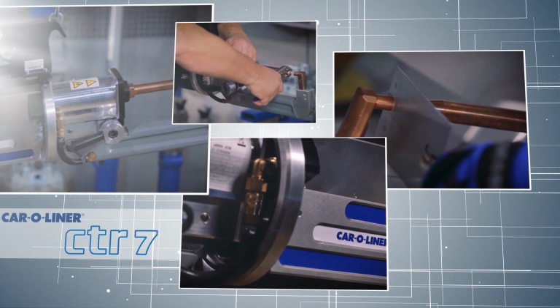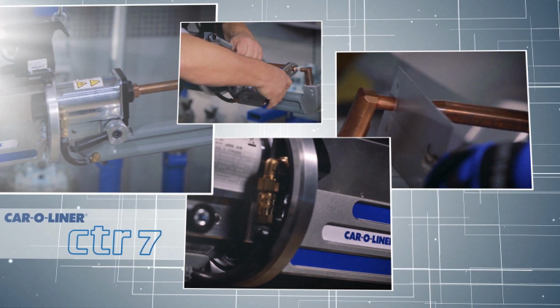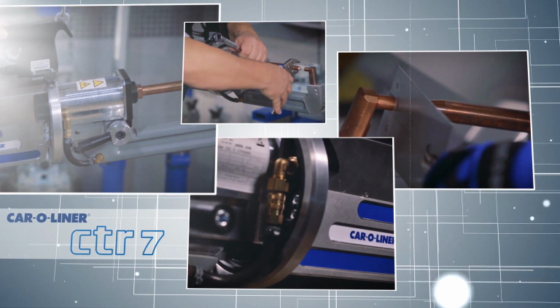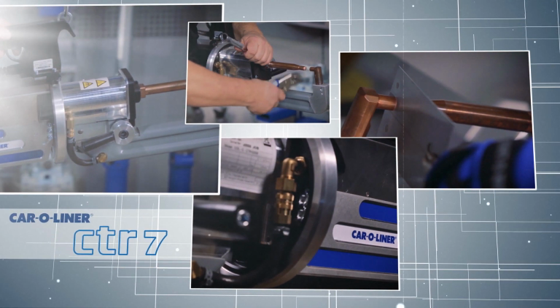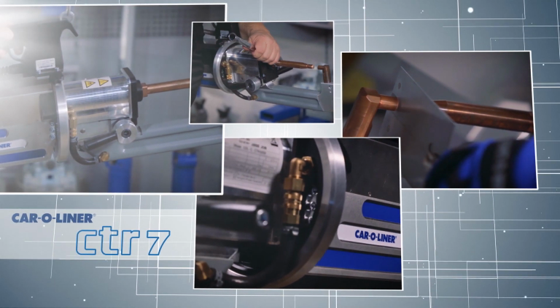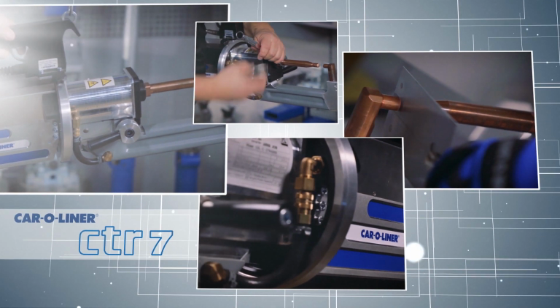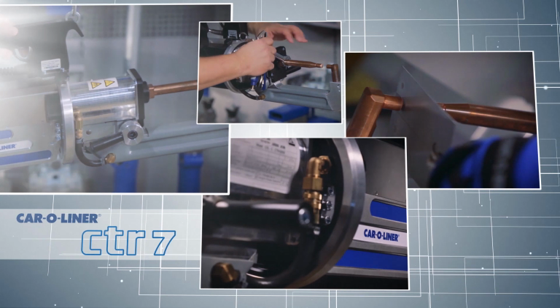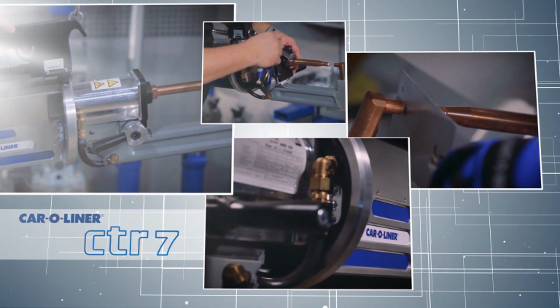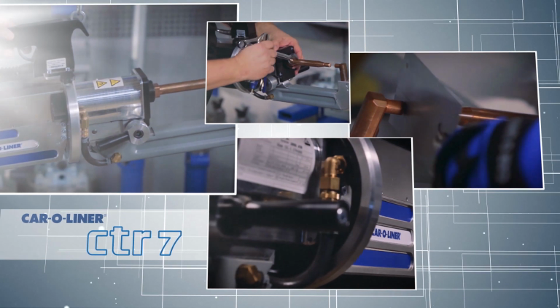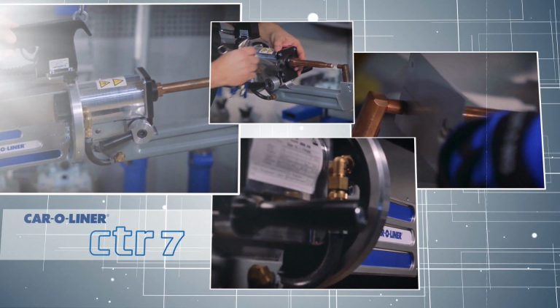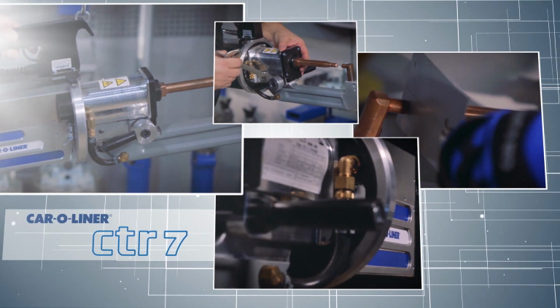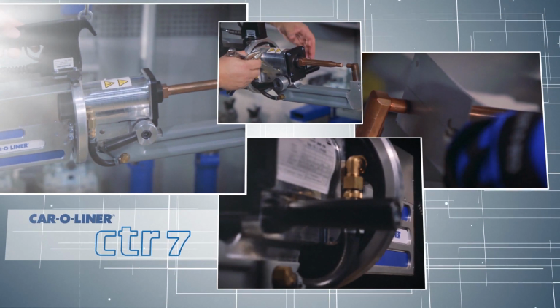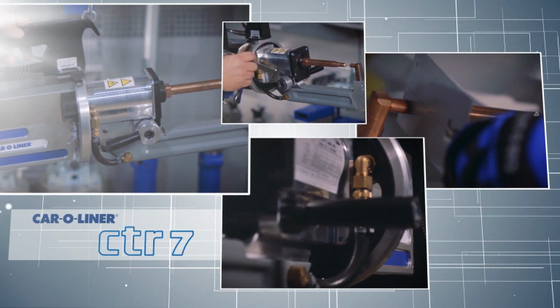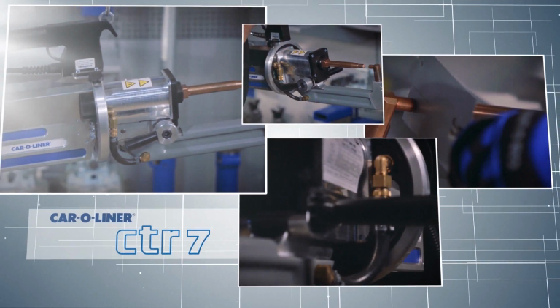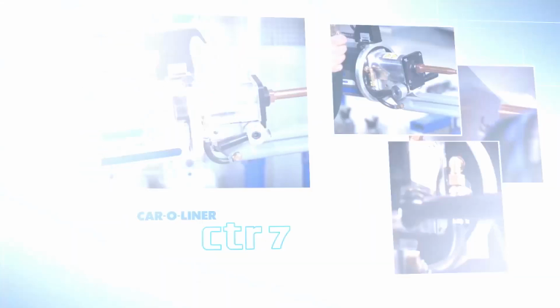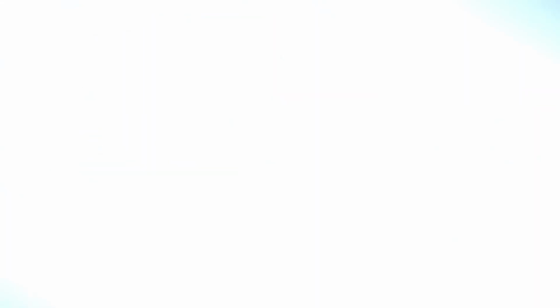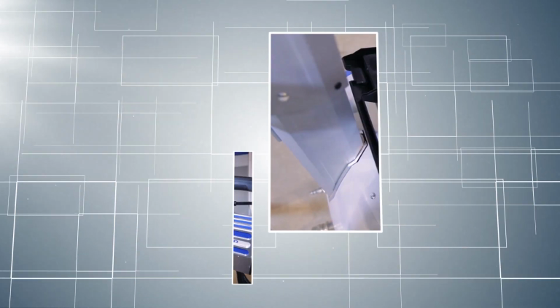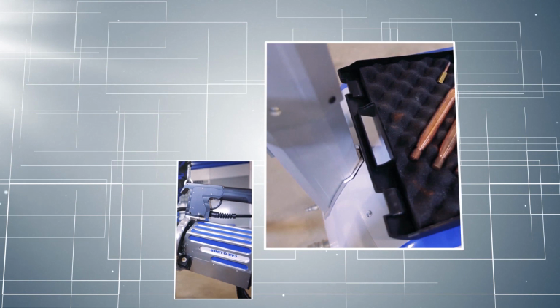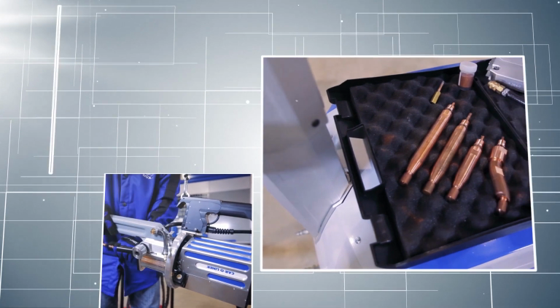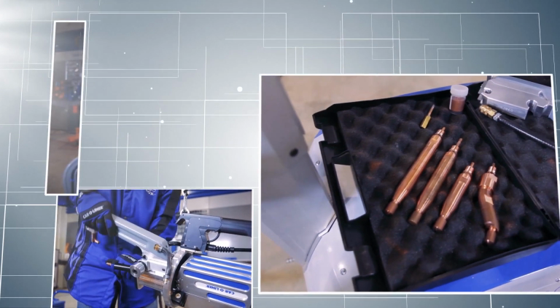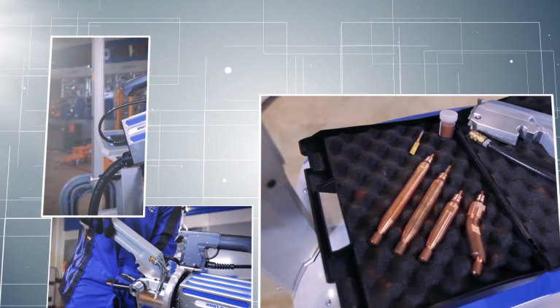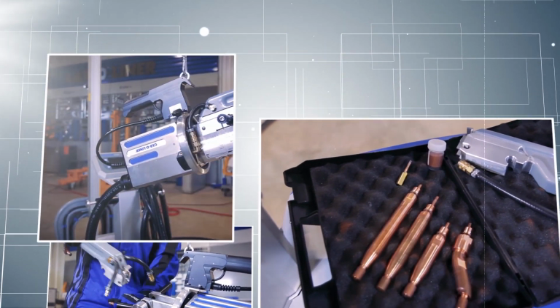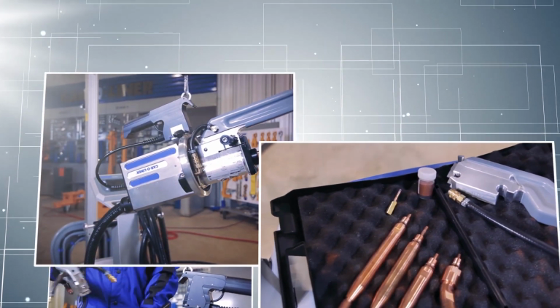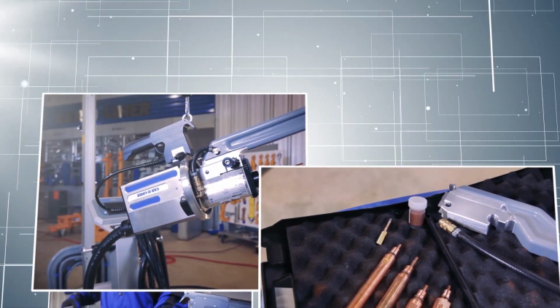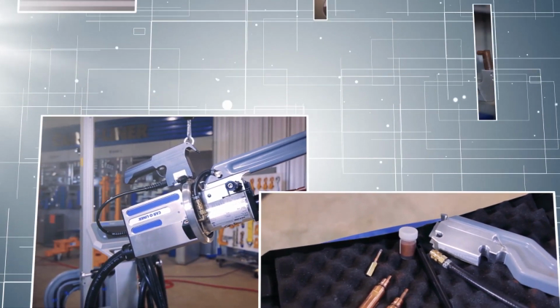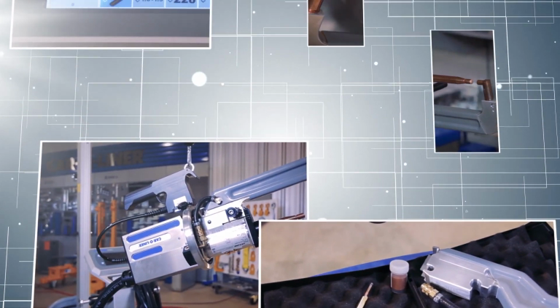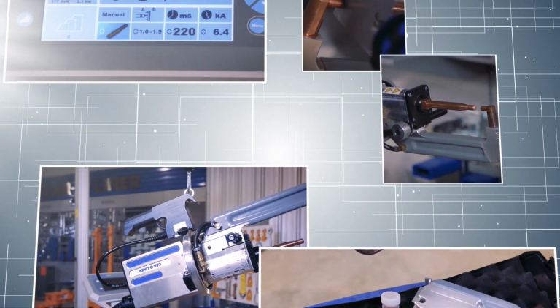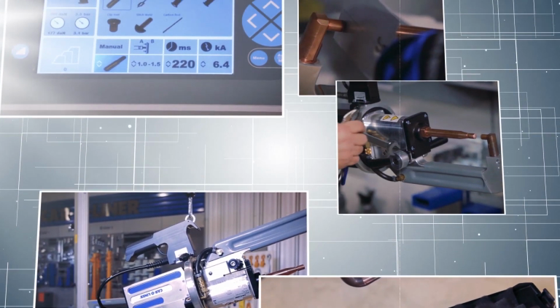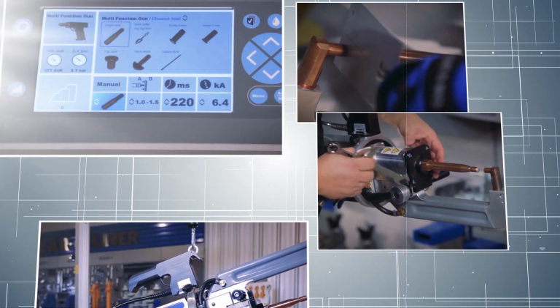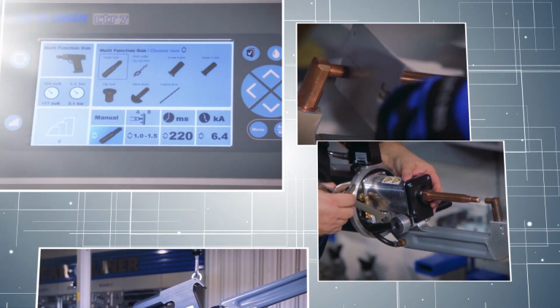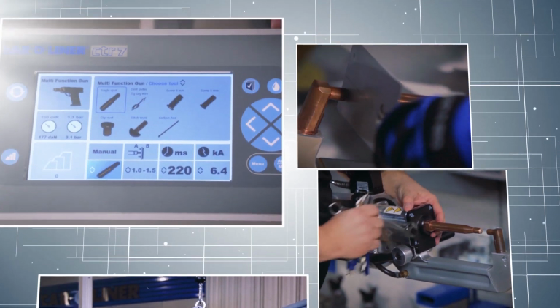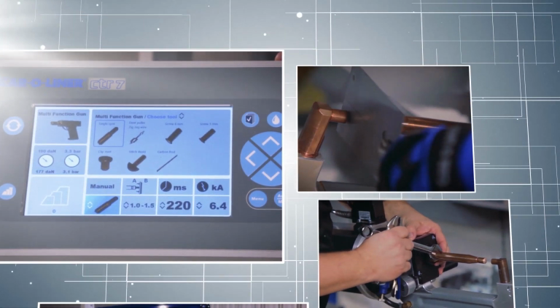Welcome to the Karo Liner Academy. In this segment, we are looking at the CTR-7 Resistance Spot Welder. Through the course of the video, we will go over the basic features, controls, and operation of the welder to get you started.